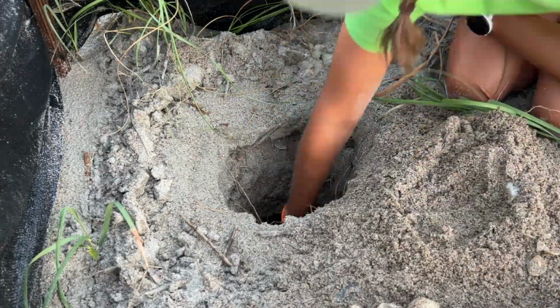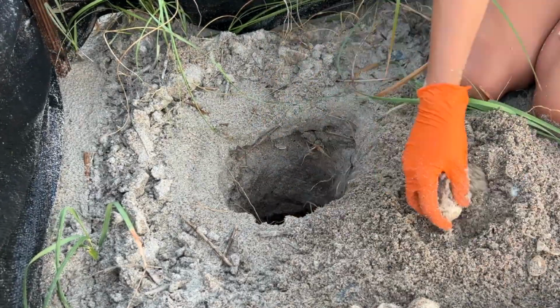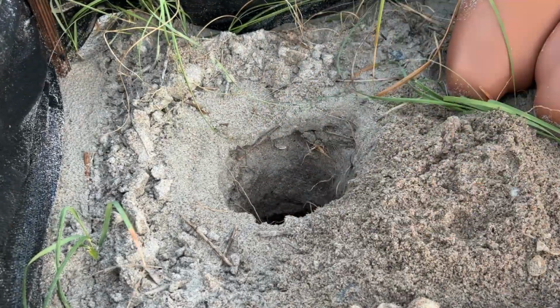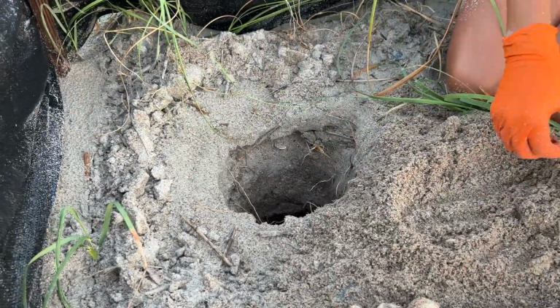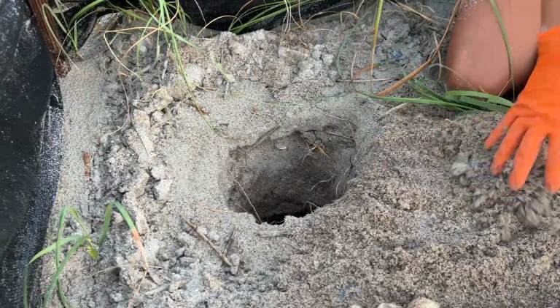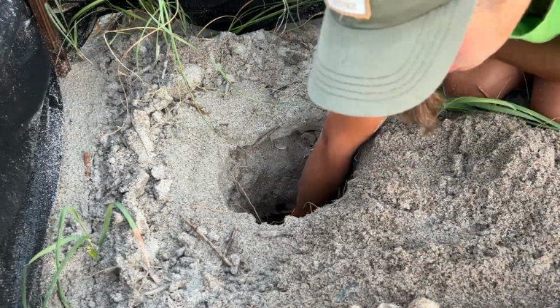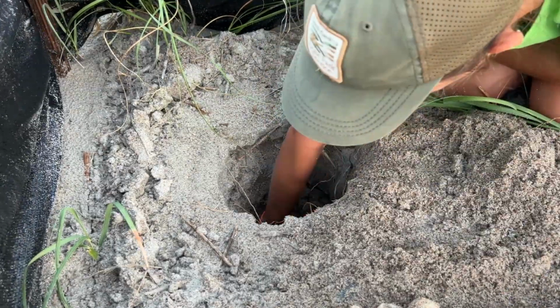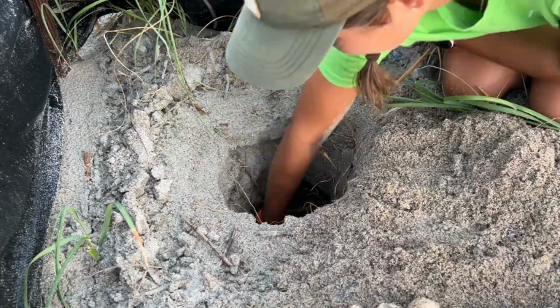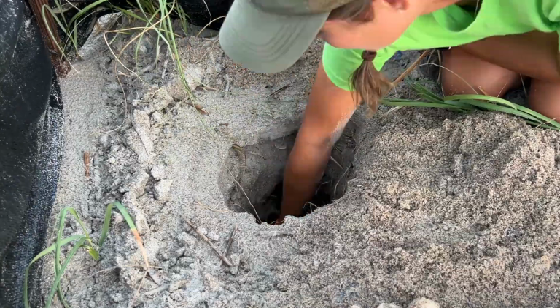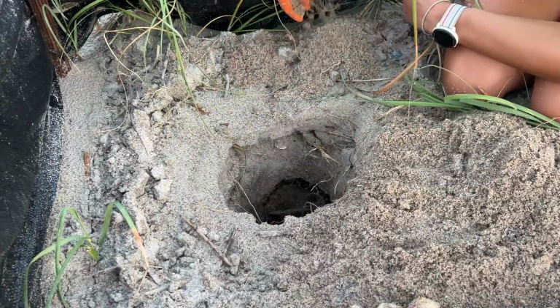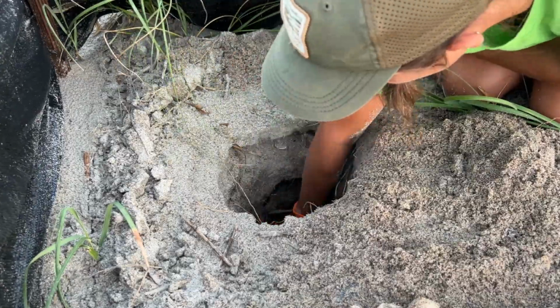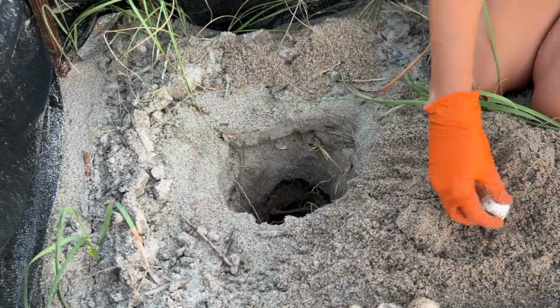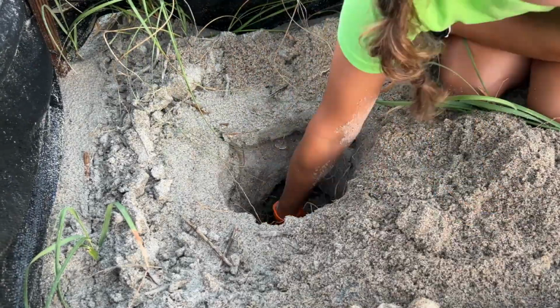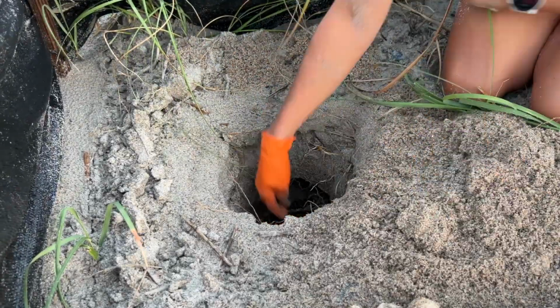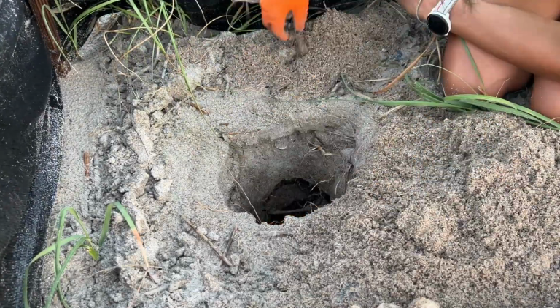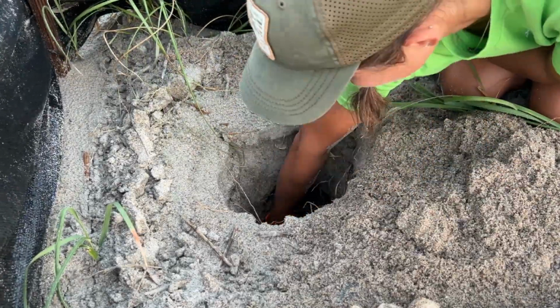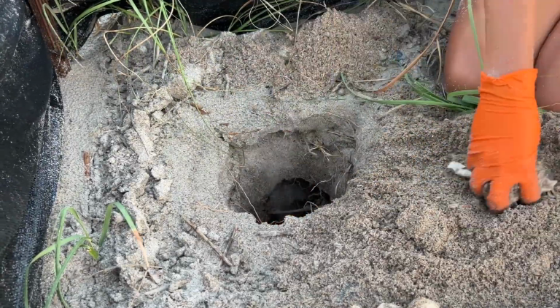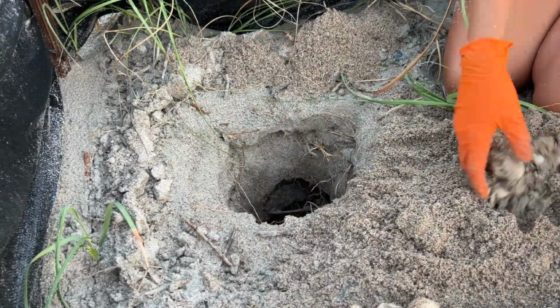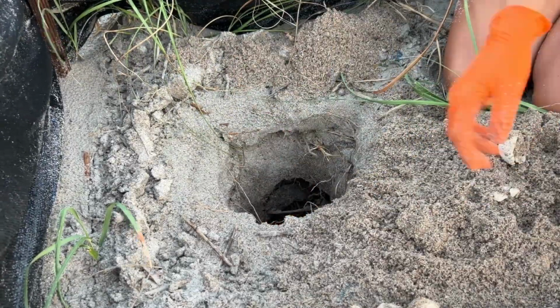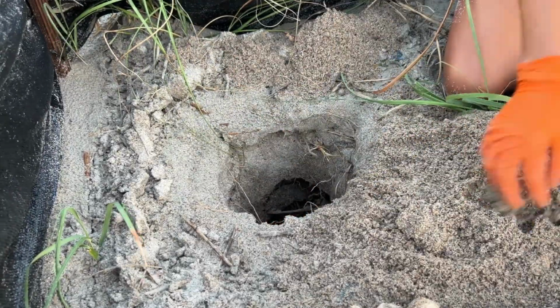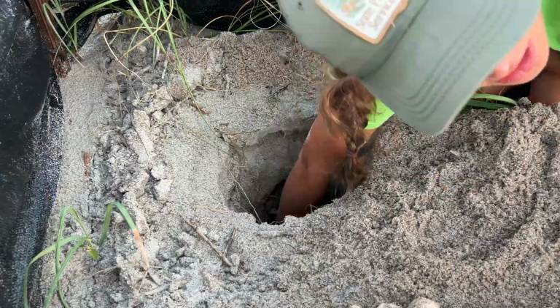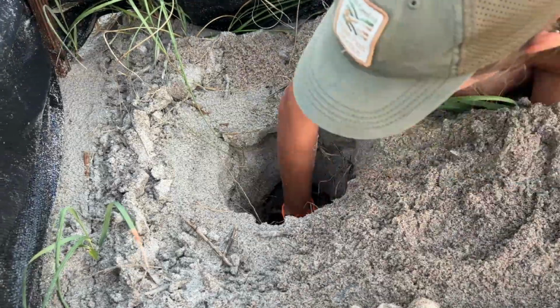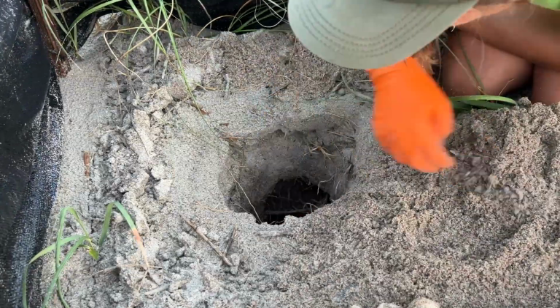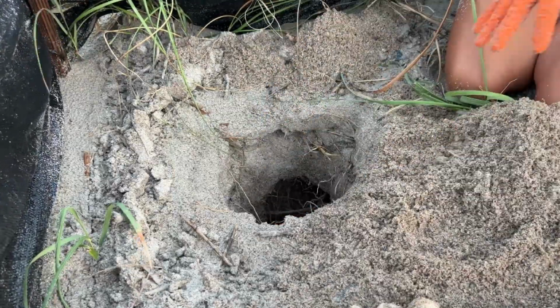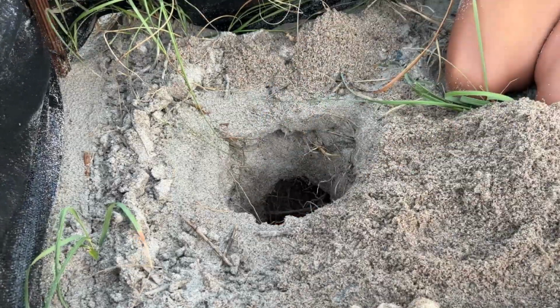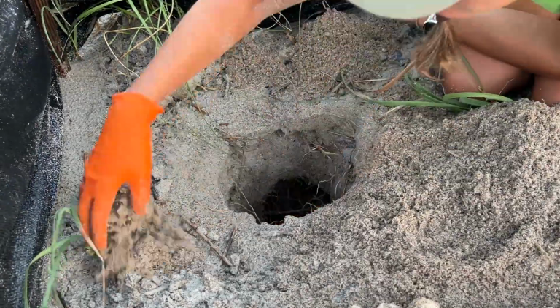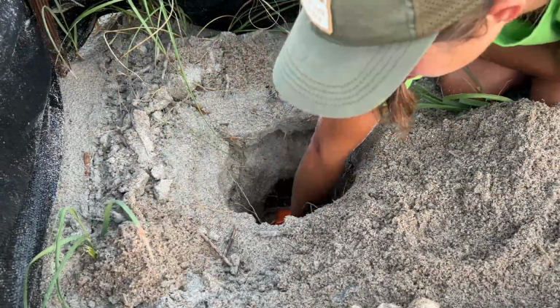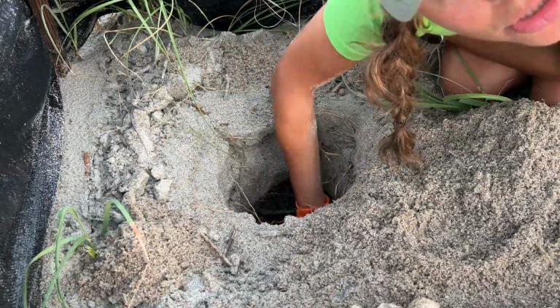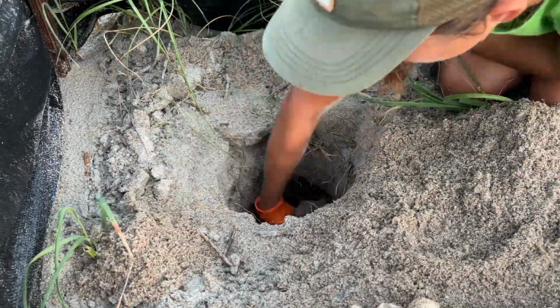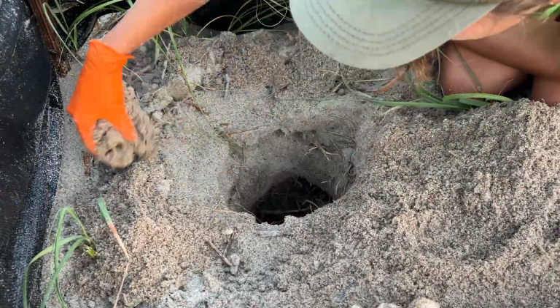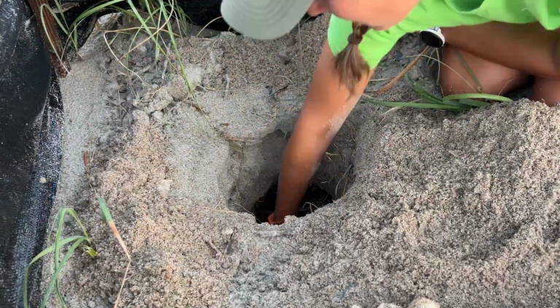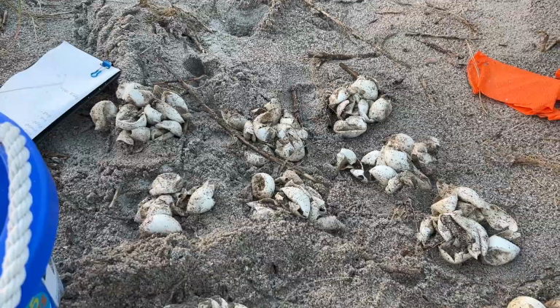In total we documented 75 hatched eggs, 20 unhatched eggs, and two pipped eggs. Pipped meaning the hatchling developed and broke the eggshell, but unfortunately didn't make it.